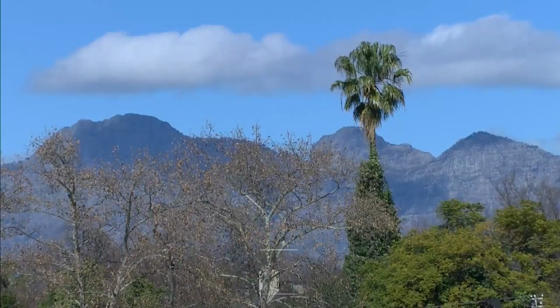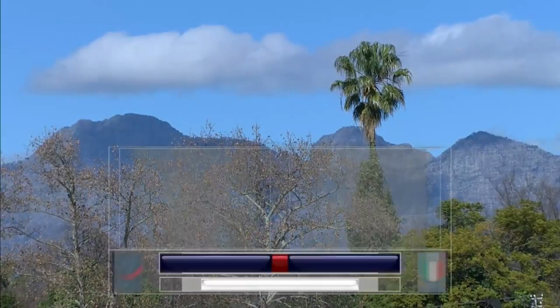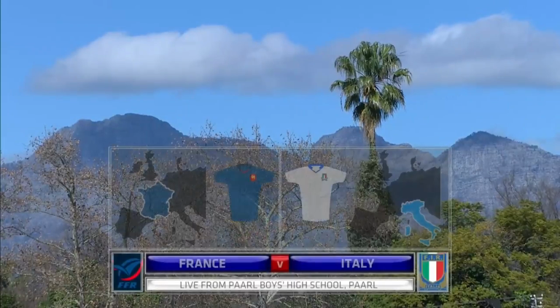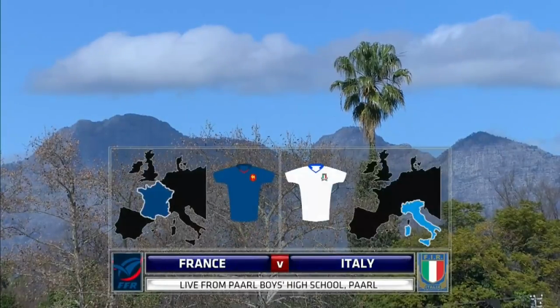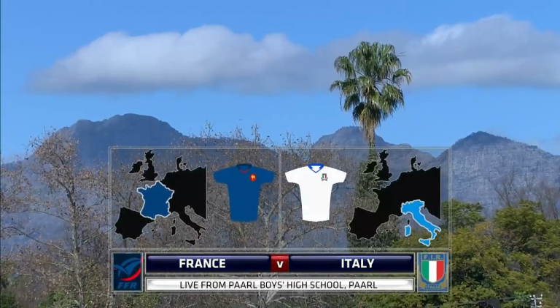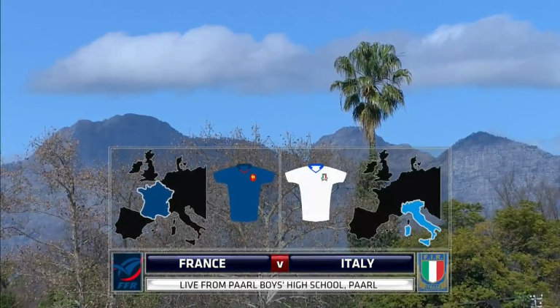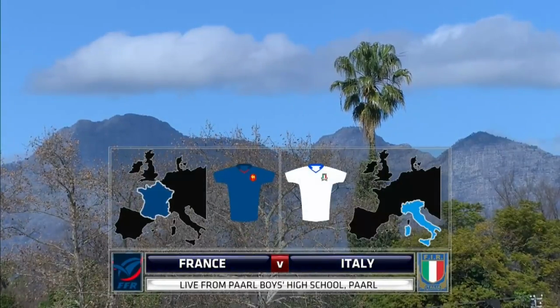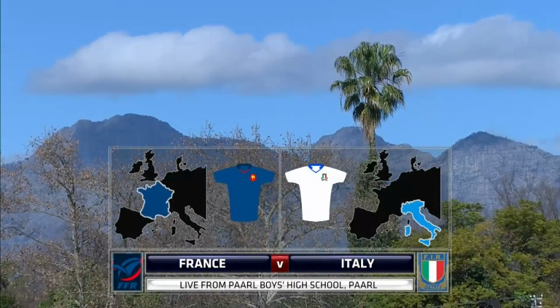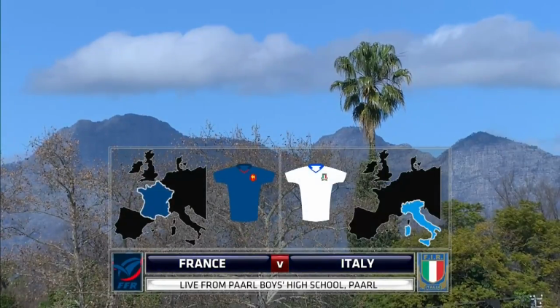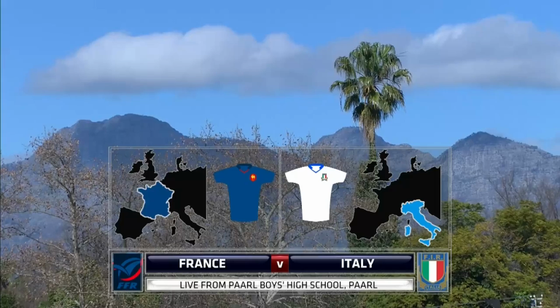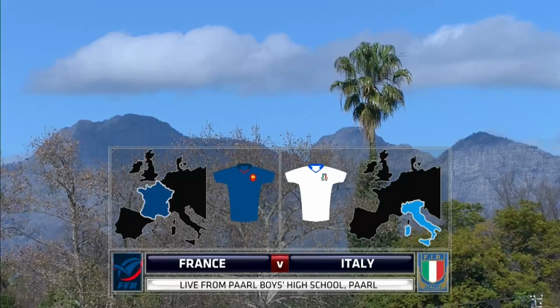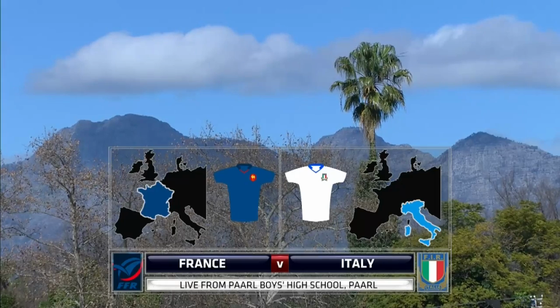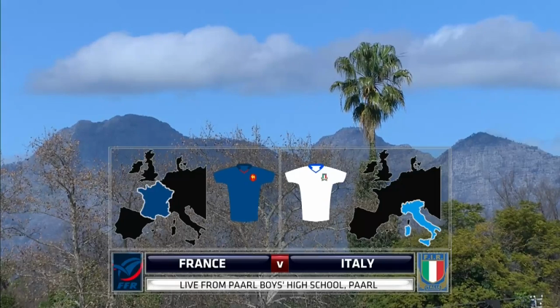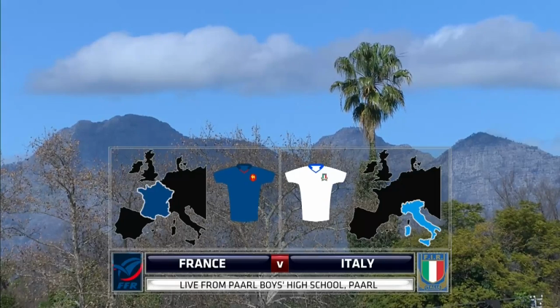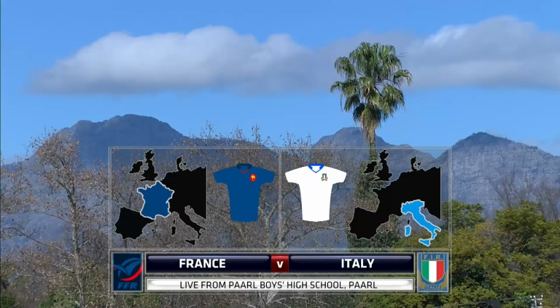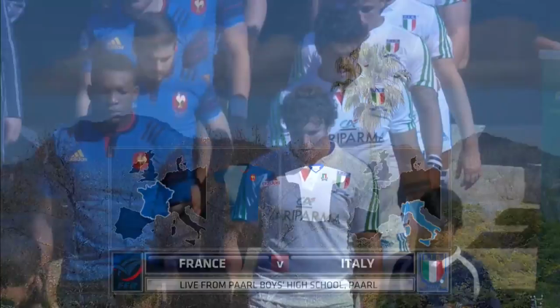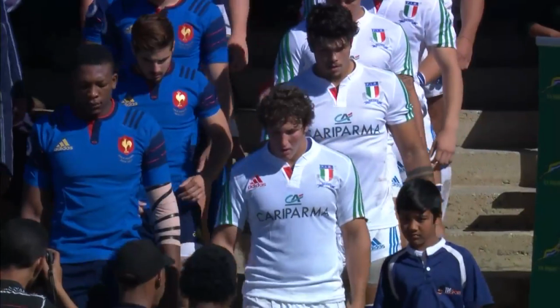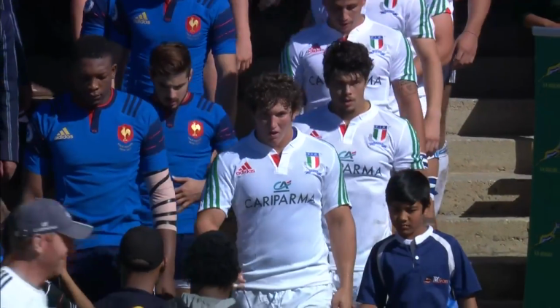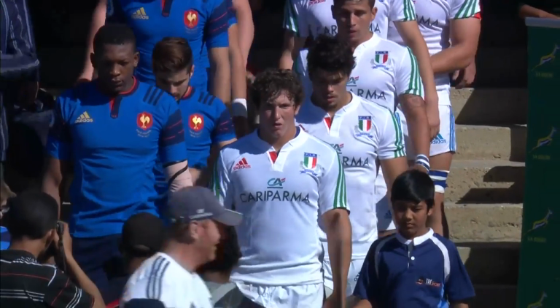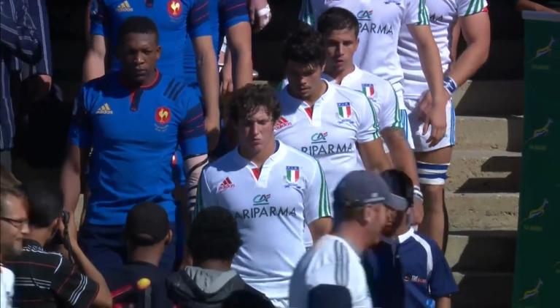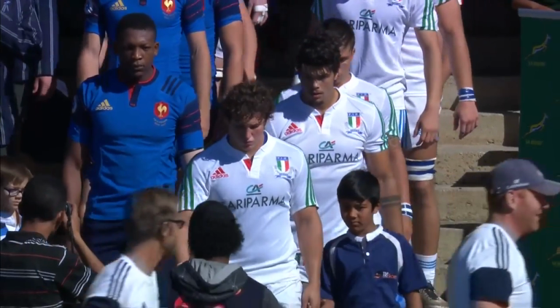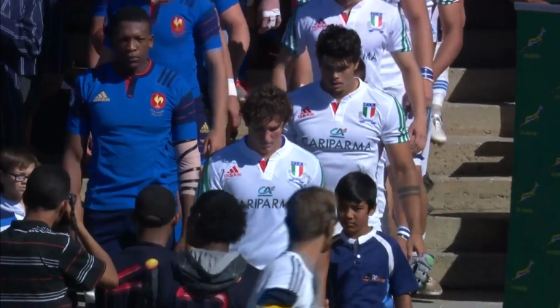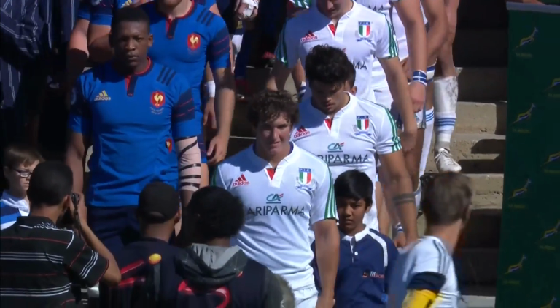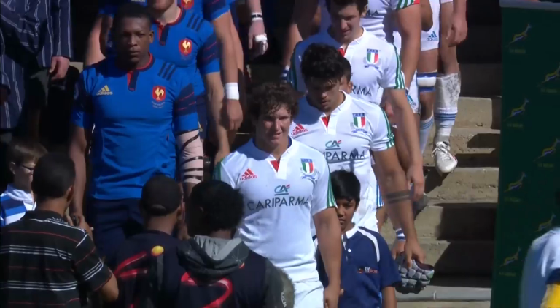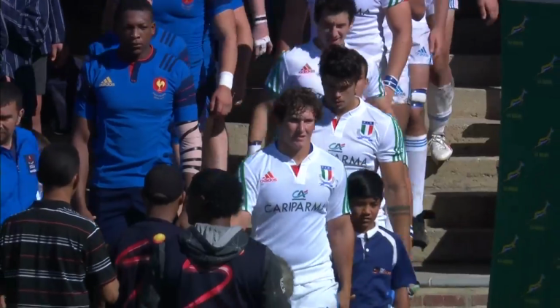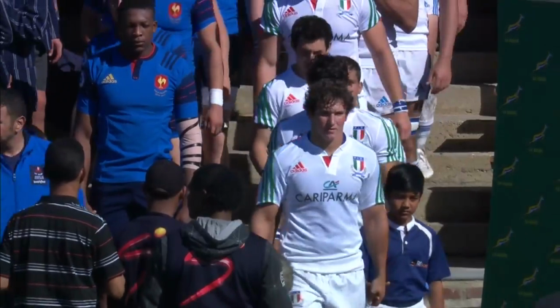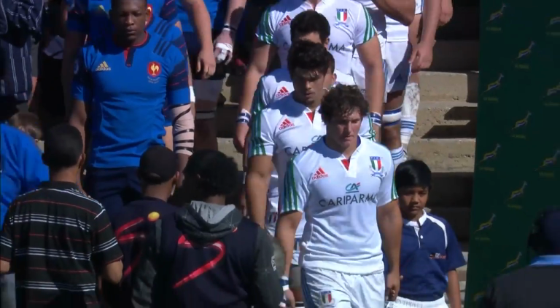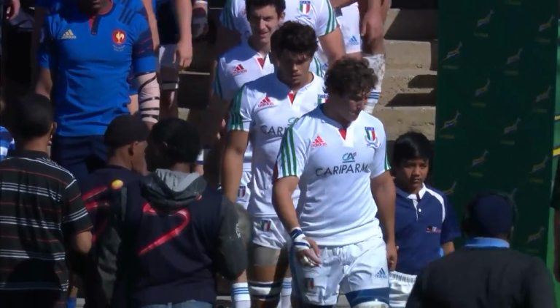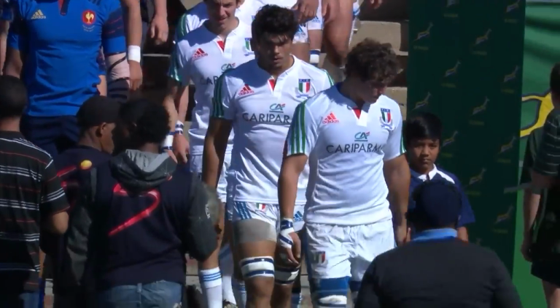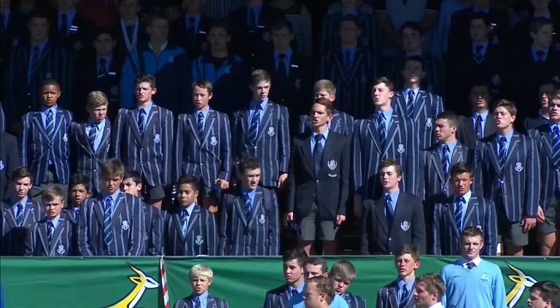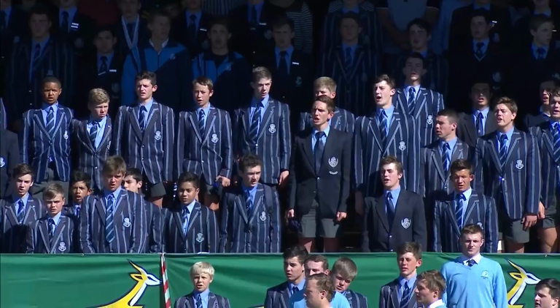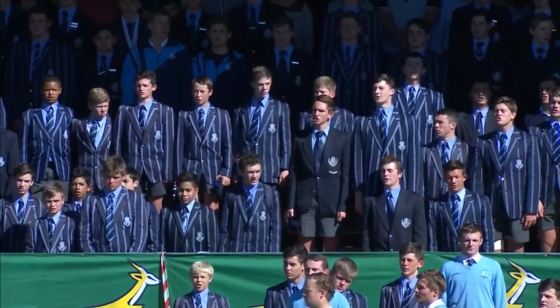Hello and welcome to the beautiful town of Parle in the Western Cape. We bring you the under-19 international series round three. The opening match will be between Italy and France.